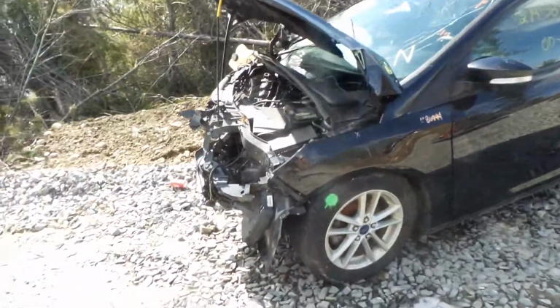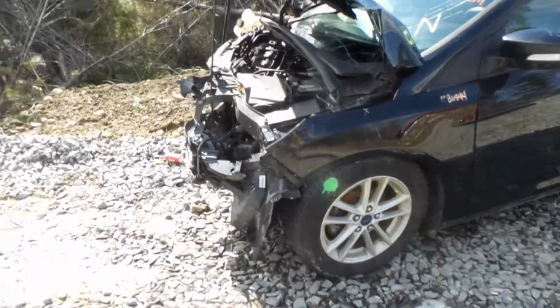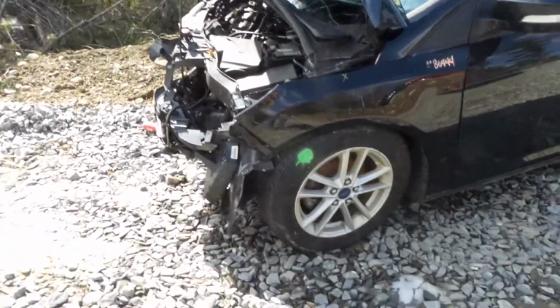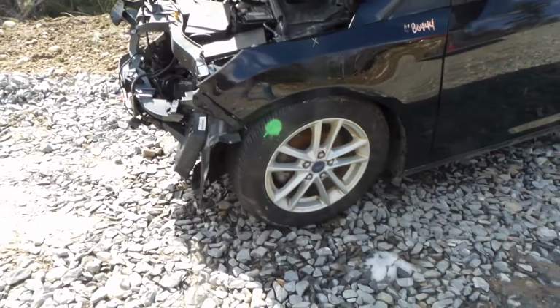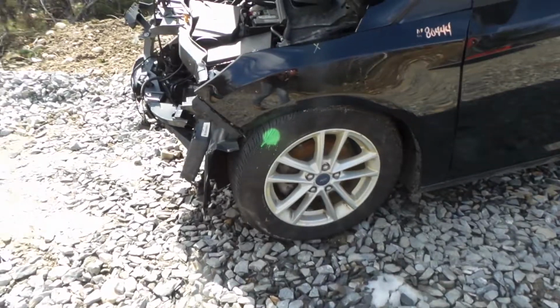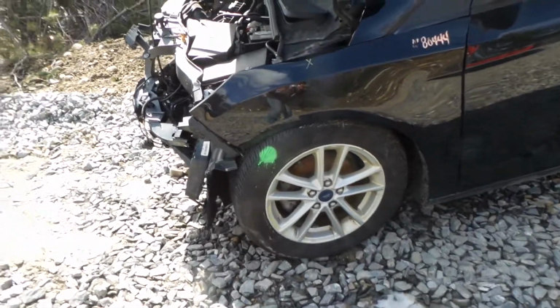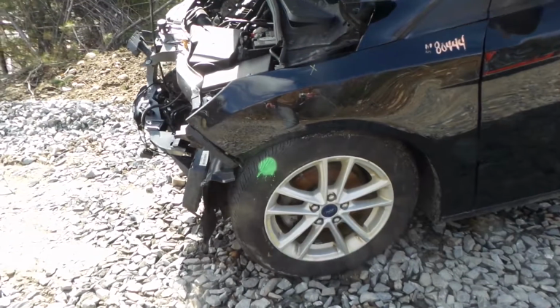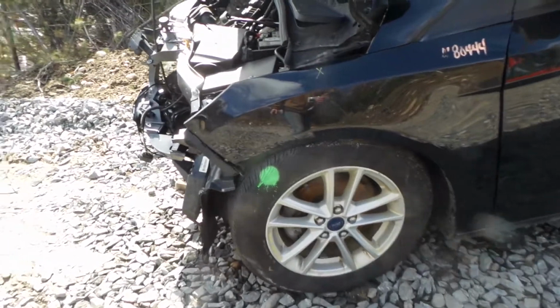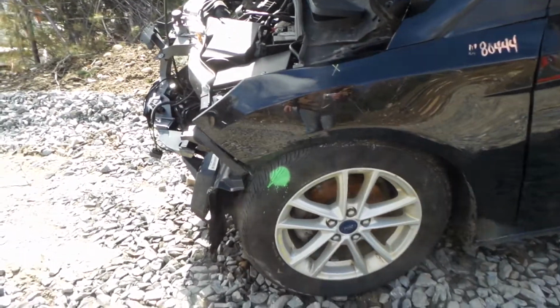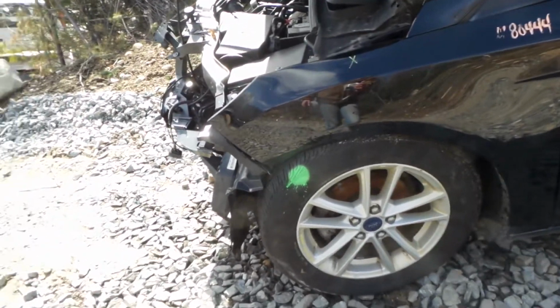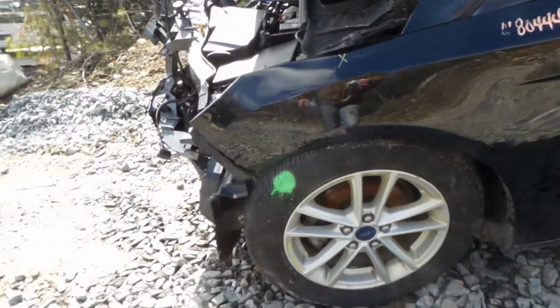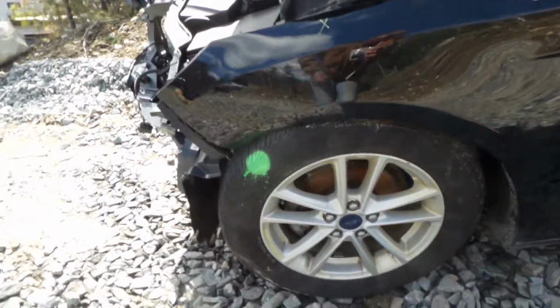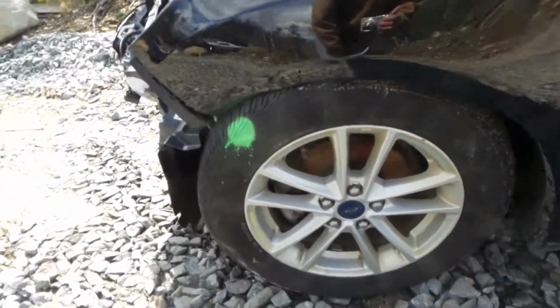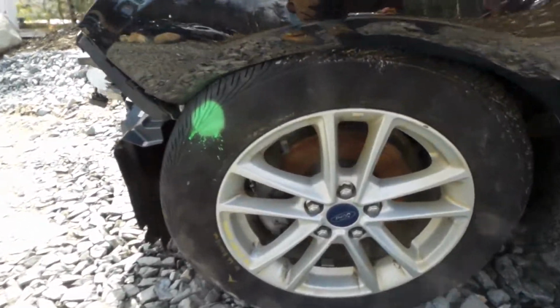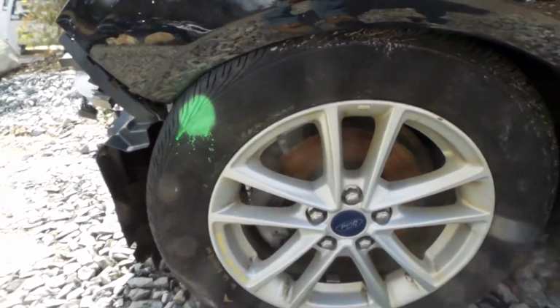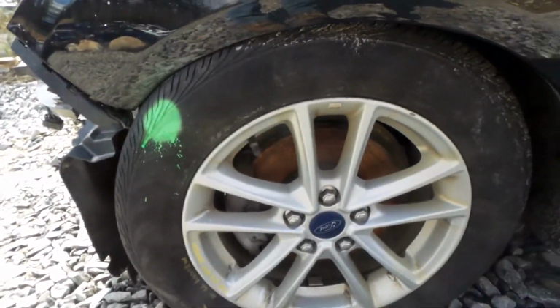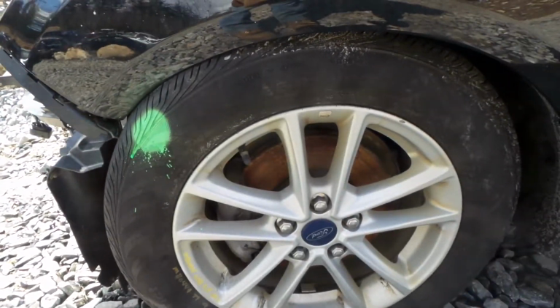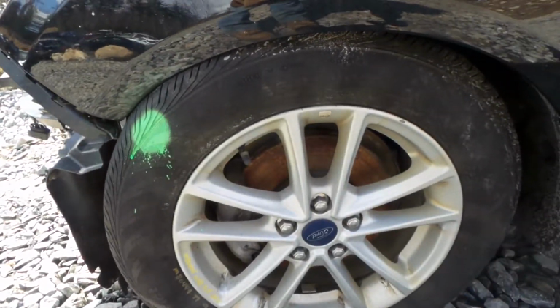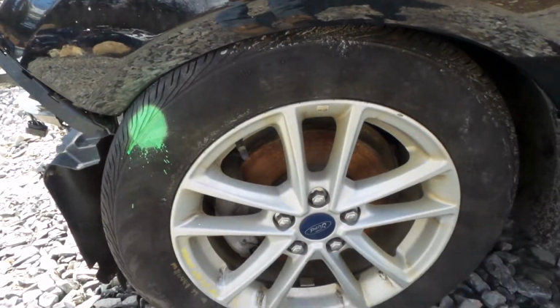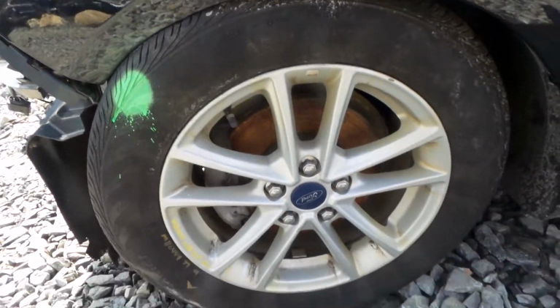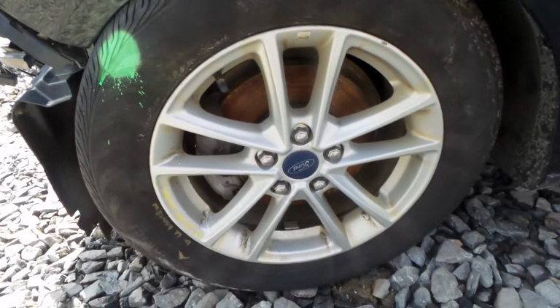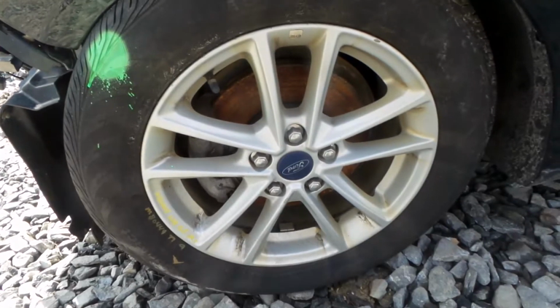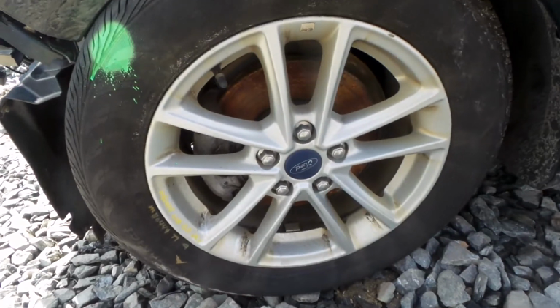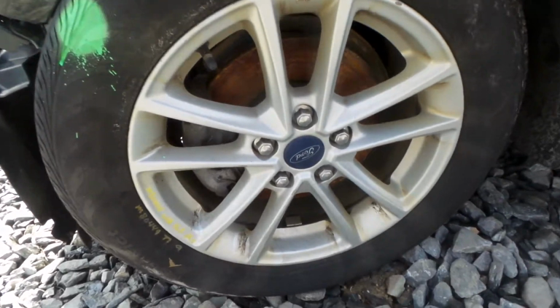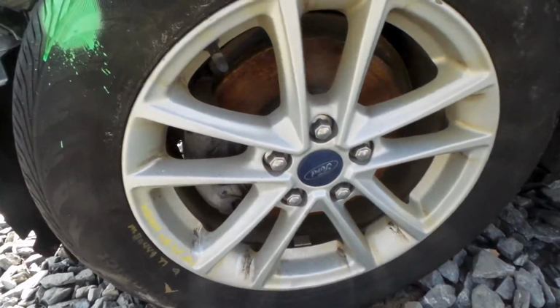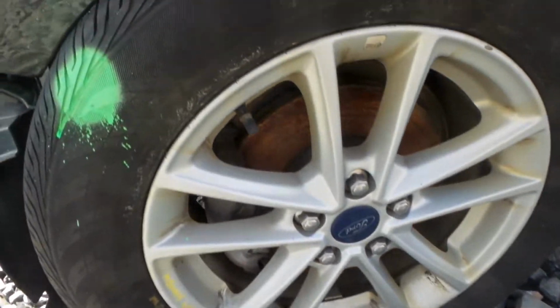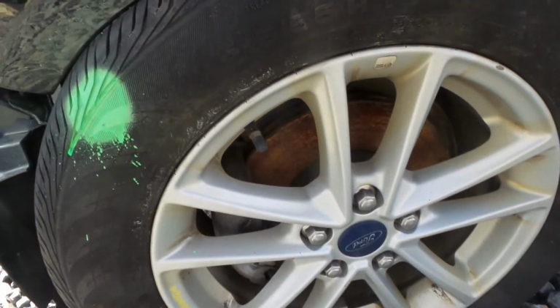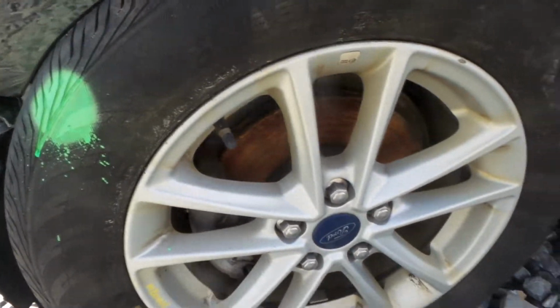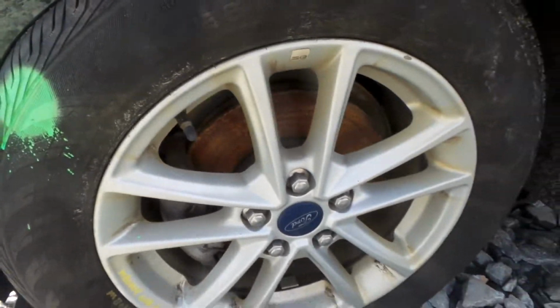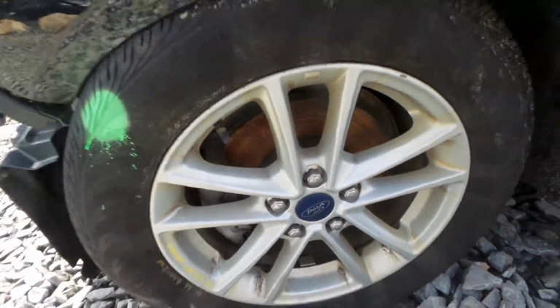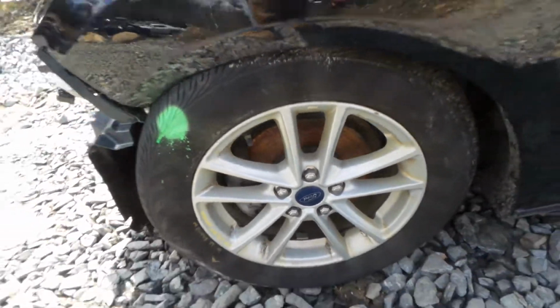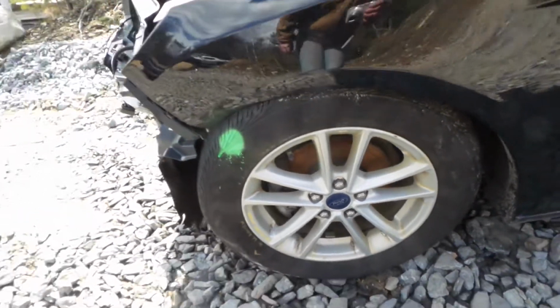We have a good left front knee that comes complete with a strut and spindle. Also a B grade 16 inch aluminum wheel — it does have a couple of small scratches but it's still in great shape.